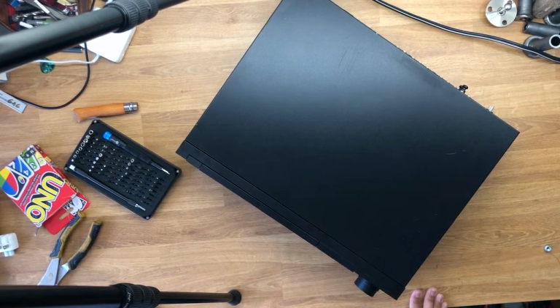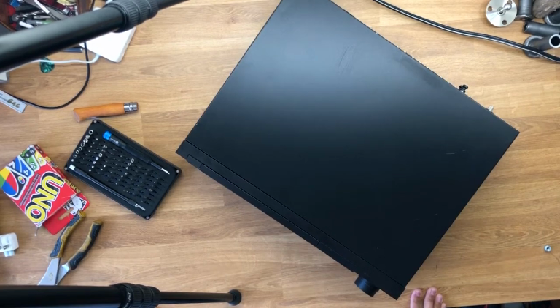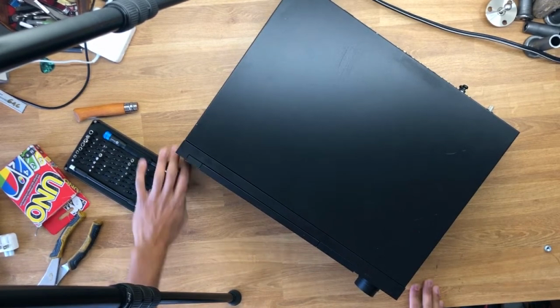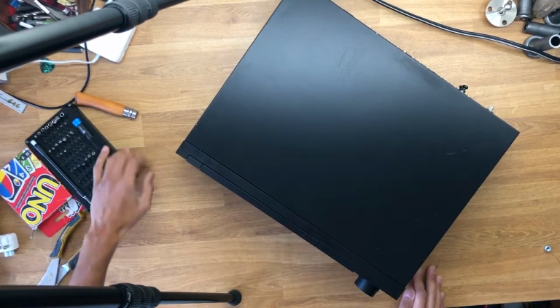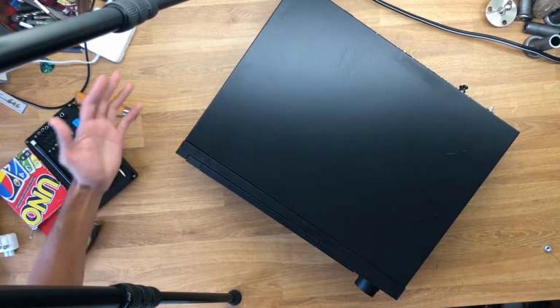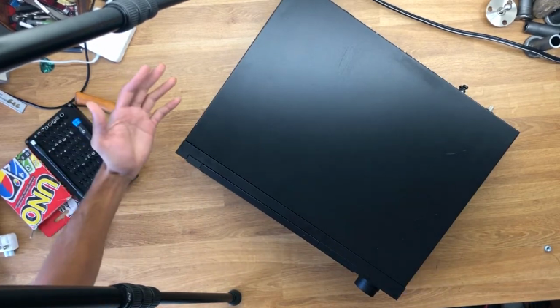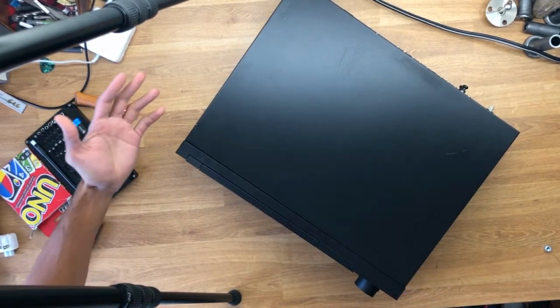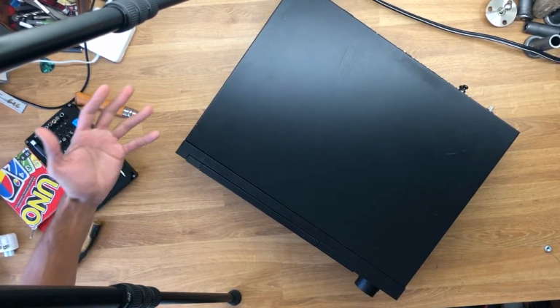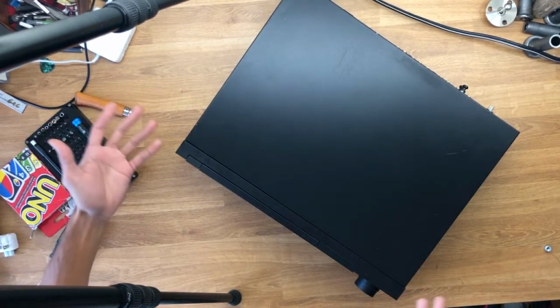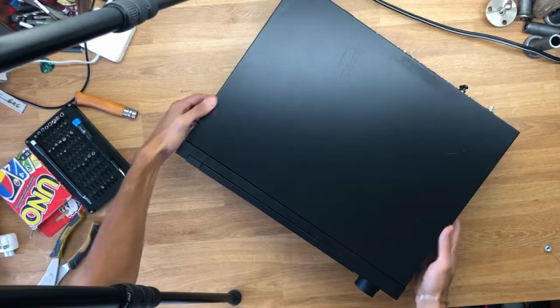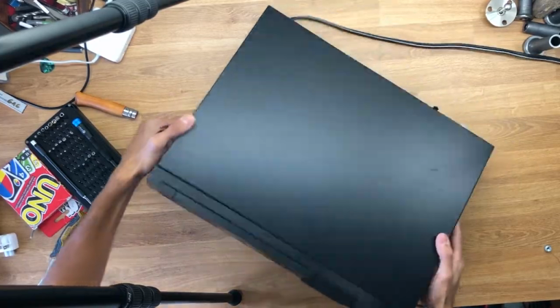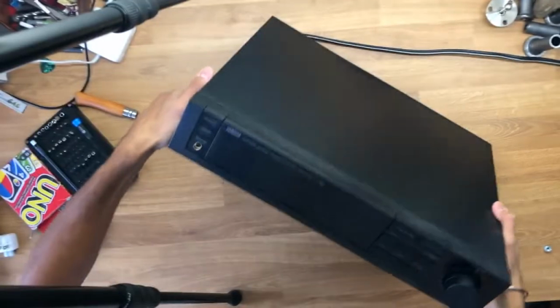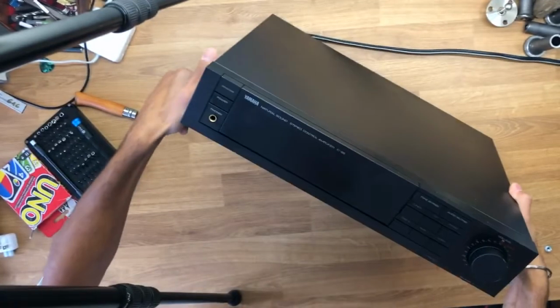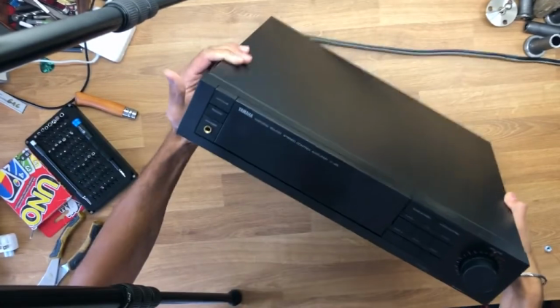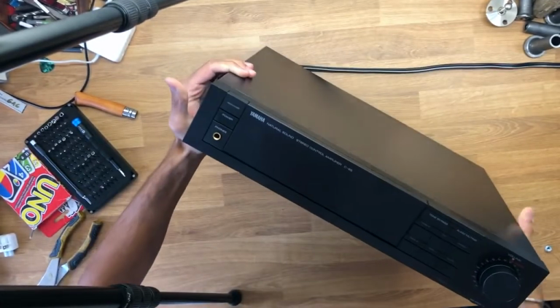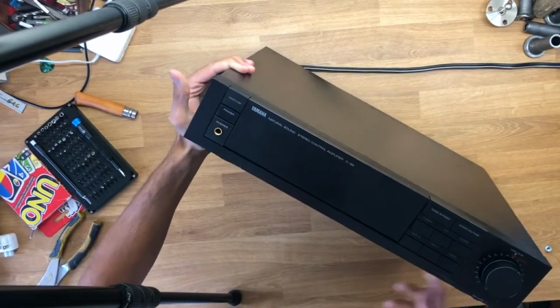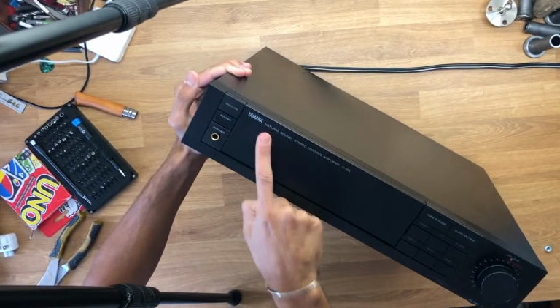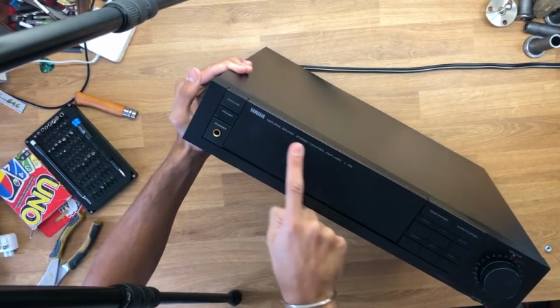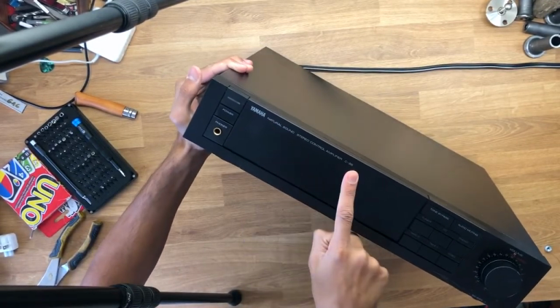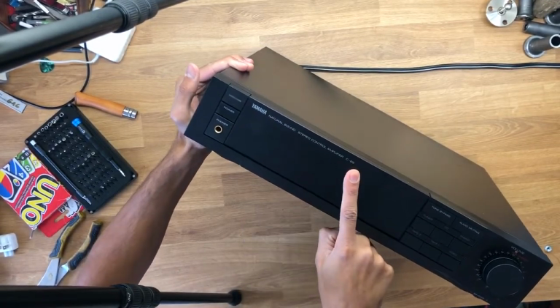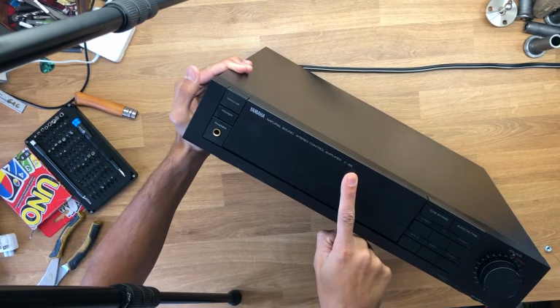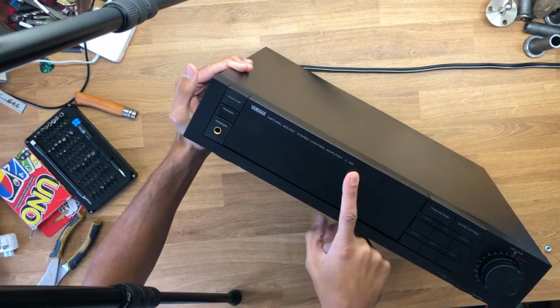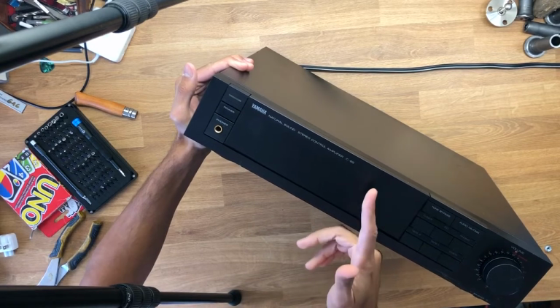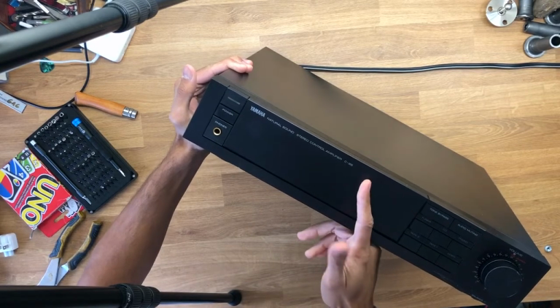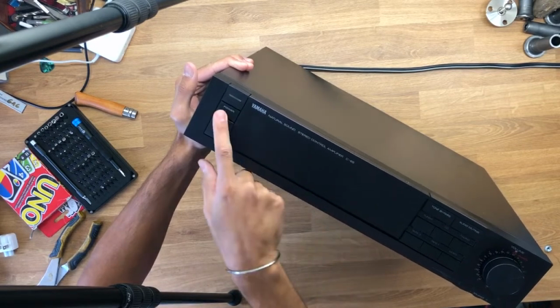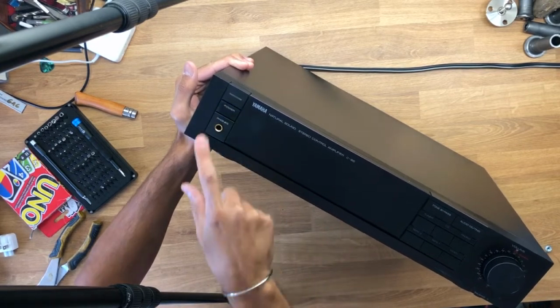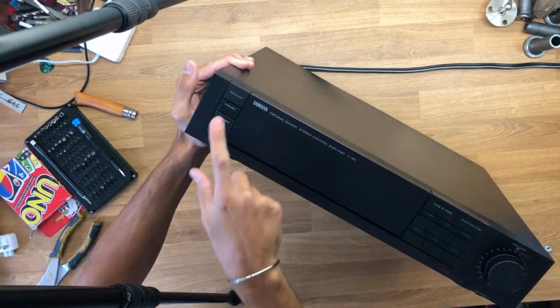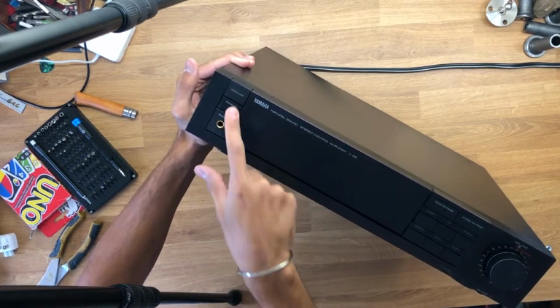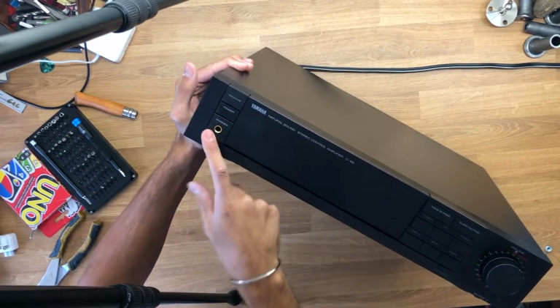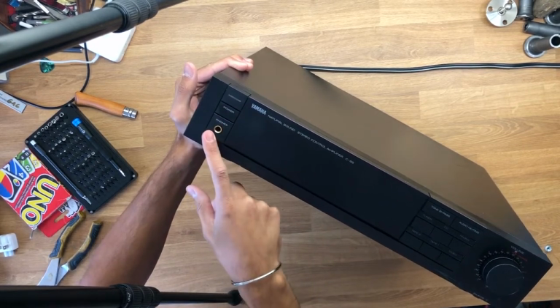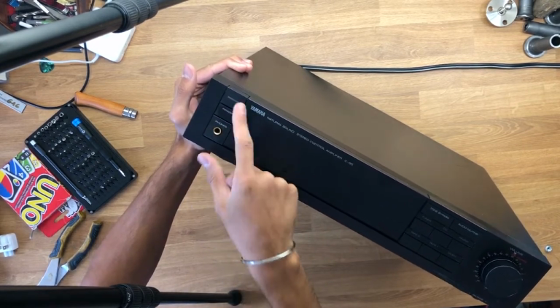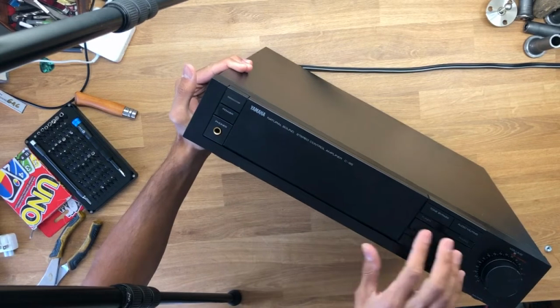Got a whole bunch of random stuff here, but let's get this YouTube video started. Today I have a Yamaha Natural Sound Stereo Control Amplifier C85 — top of the line 1986 preamplifier. This thing is skookum as frig.